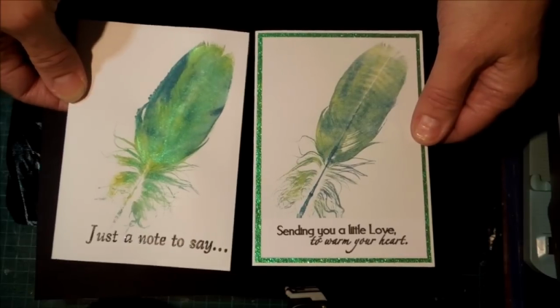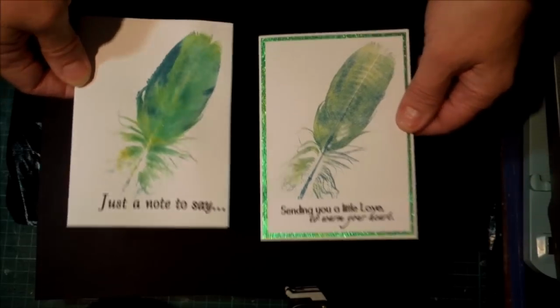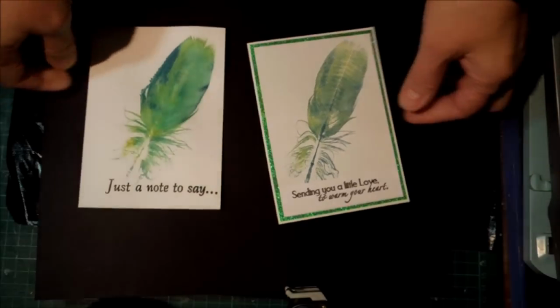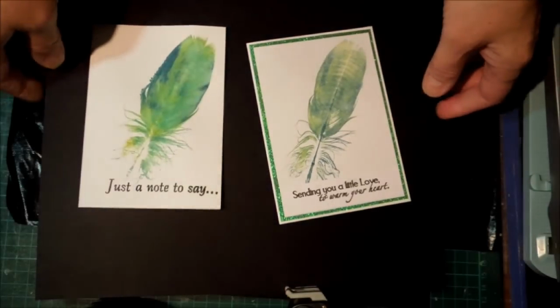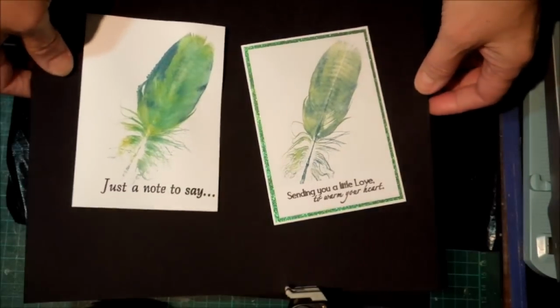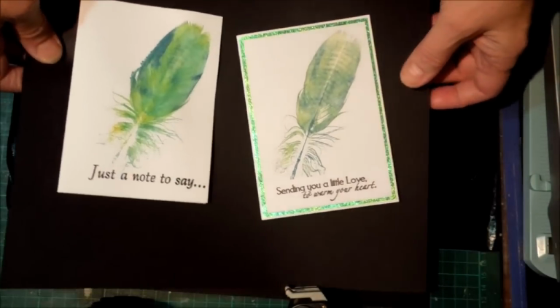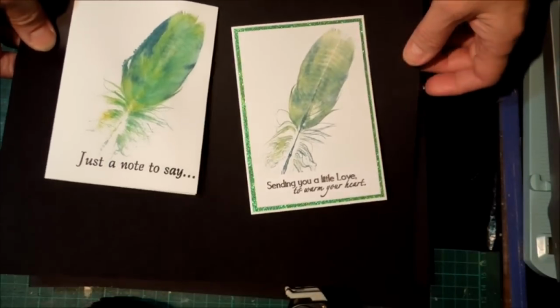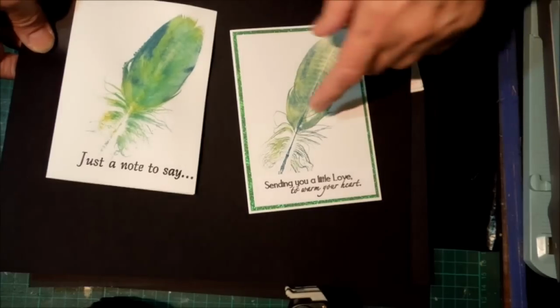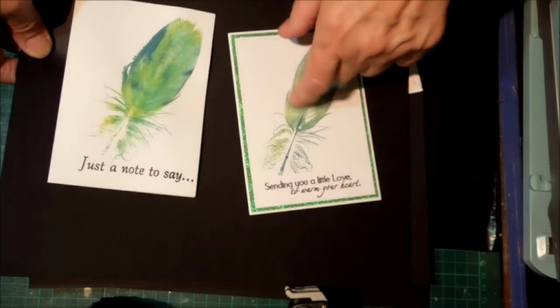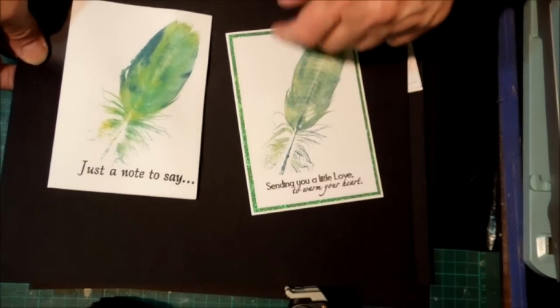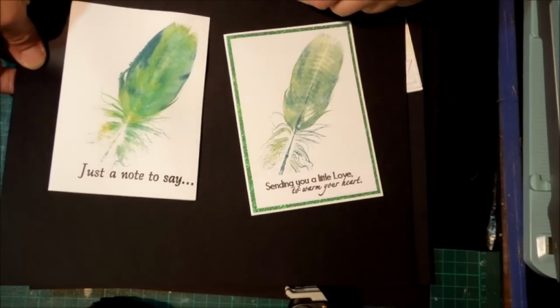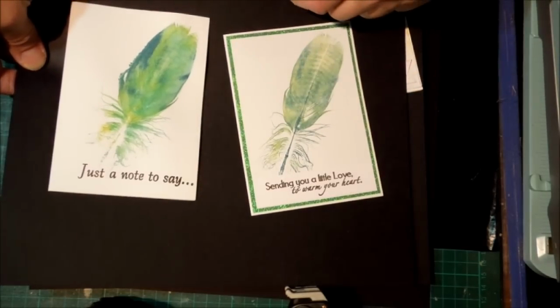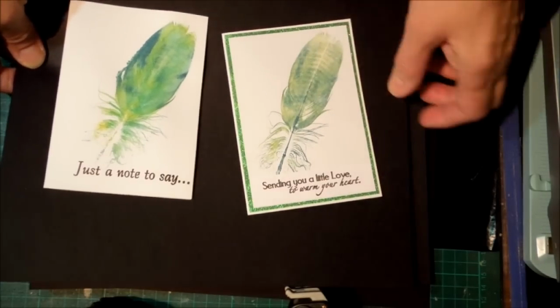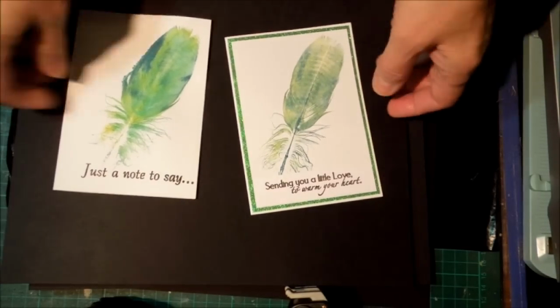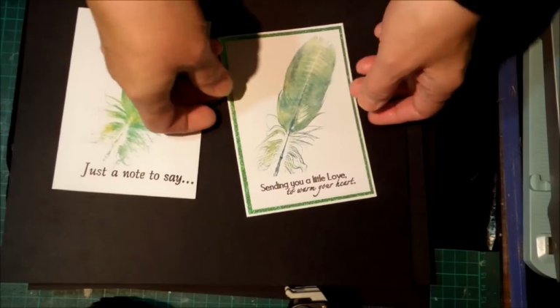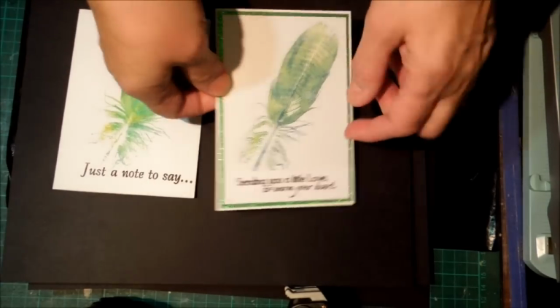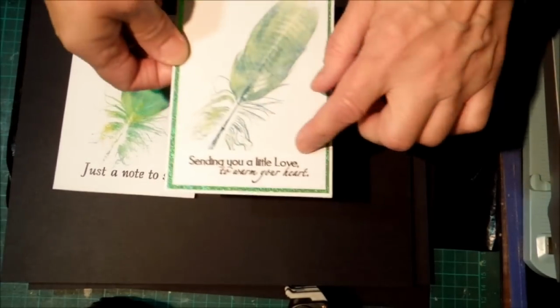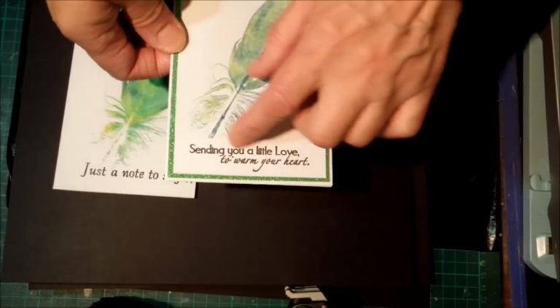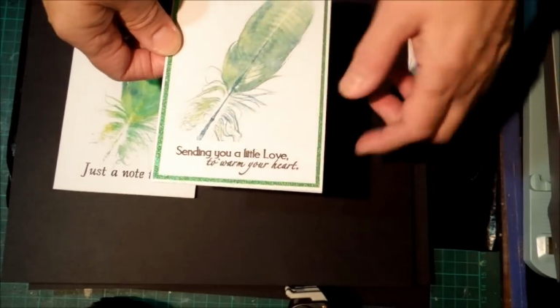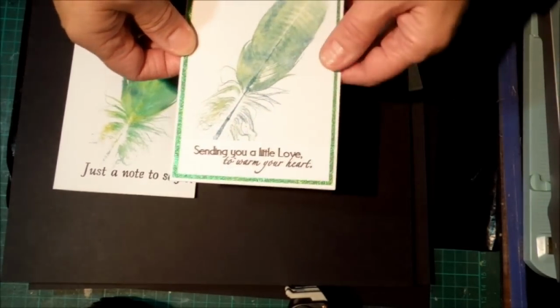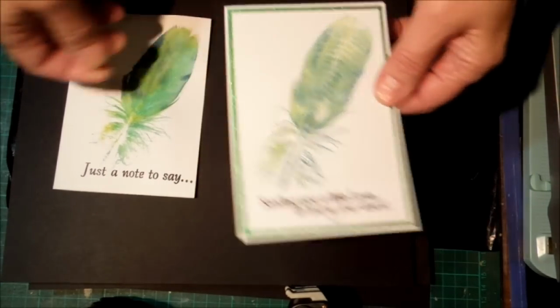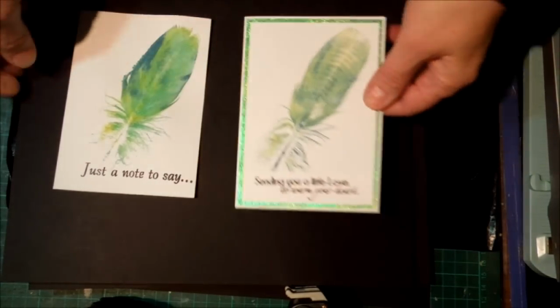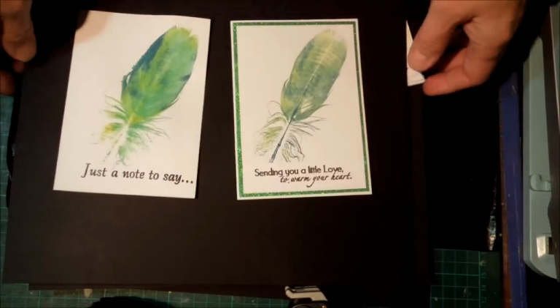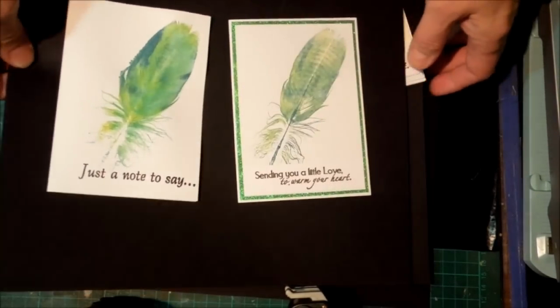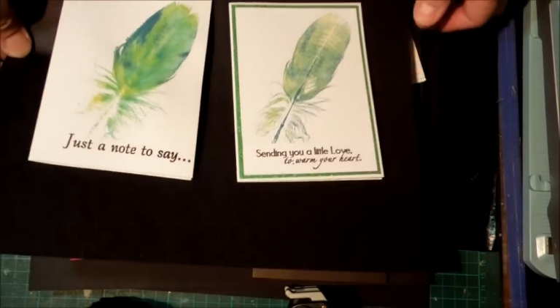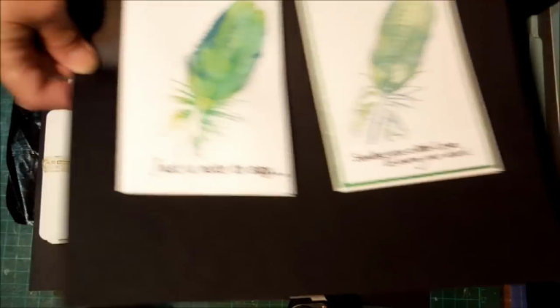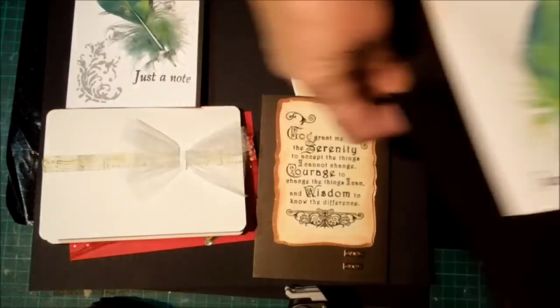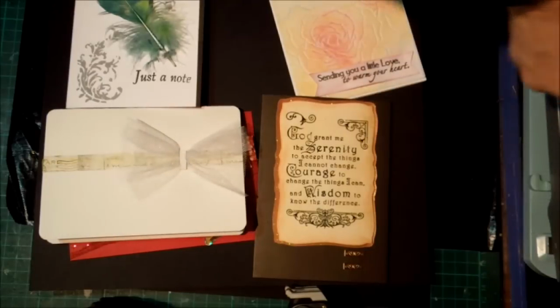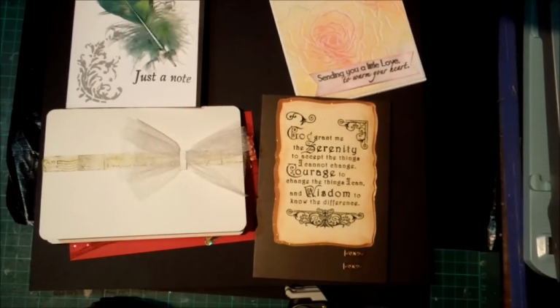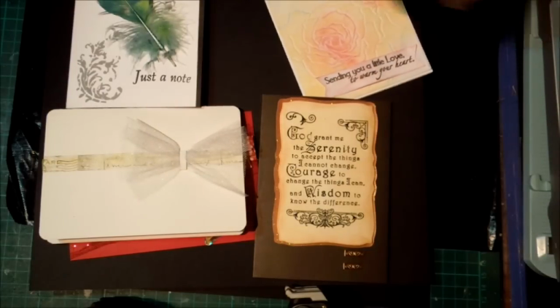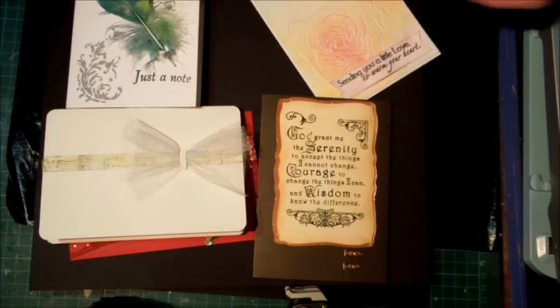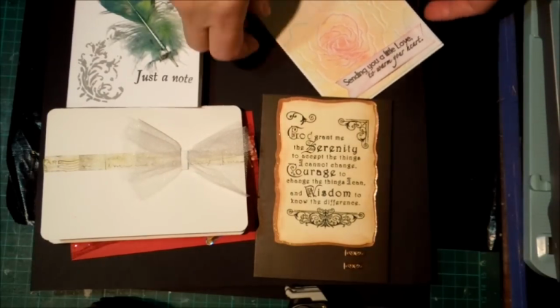Quite a difference there. I'm not sure that's quite as clean and simple. And of course, I messed up the stamping at the bottom and had to cover it up. It happens all the time.